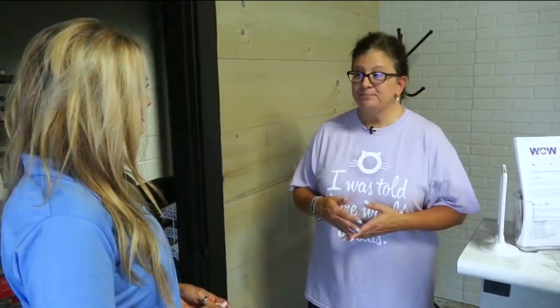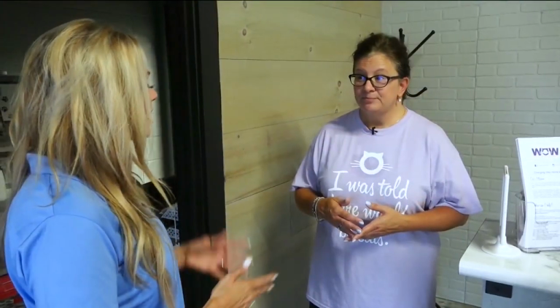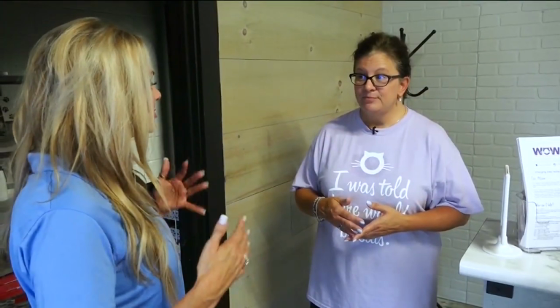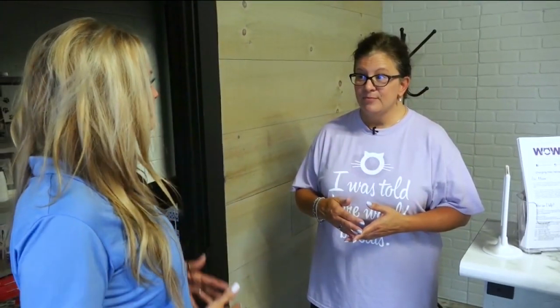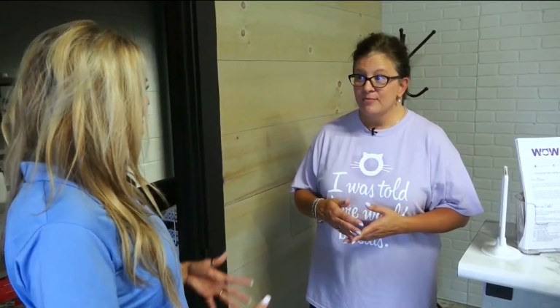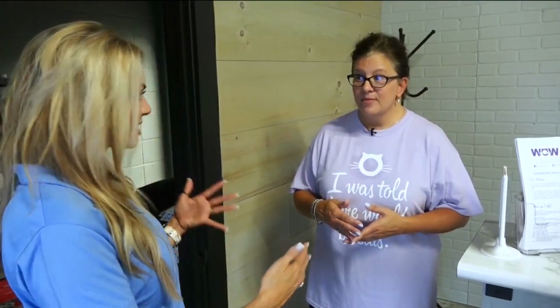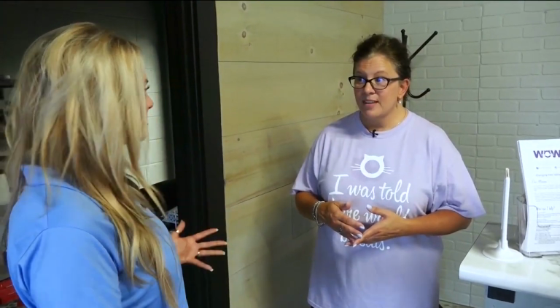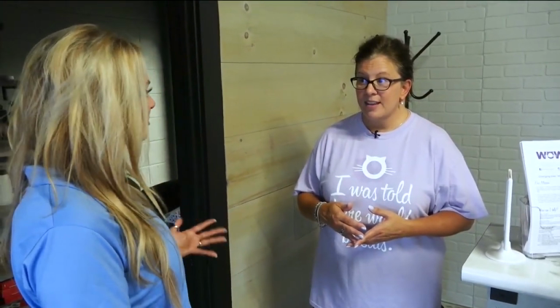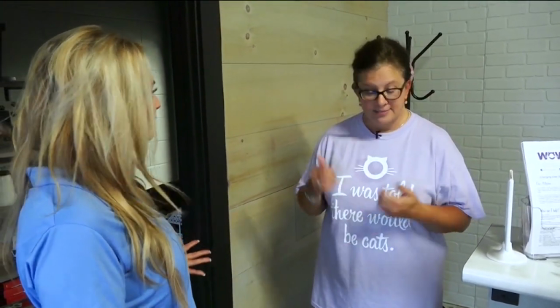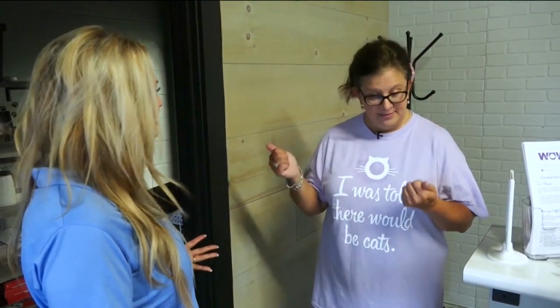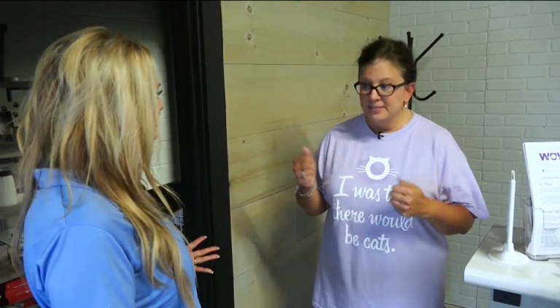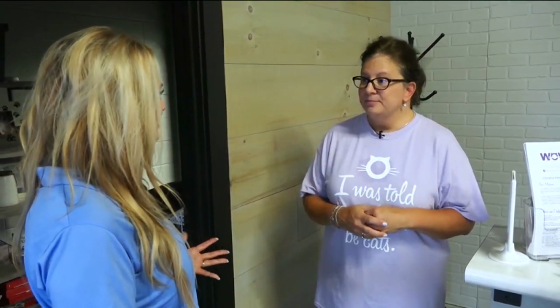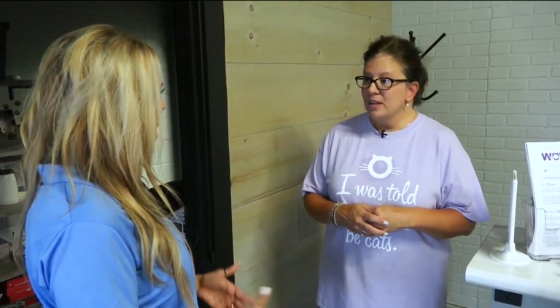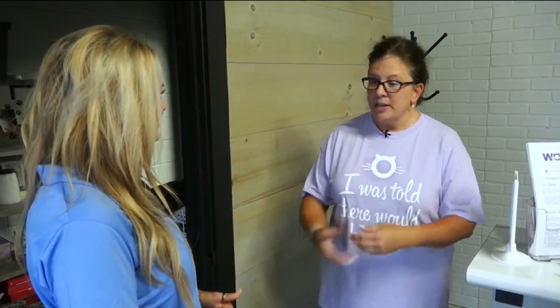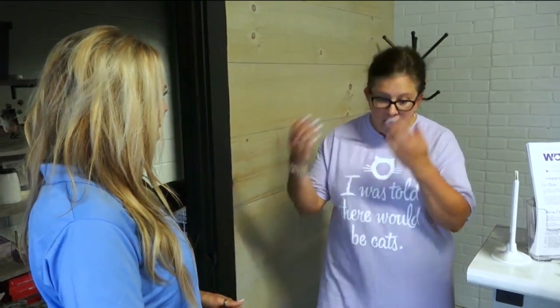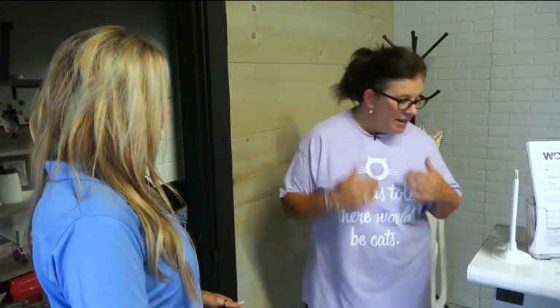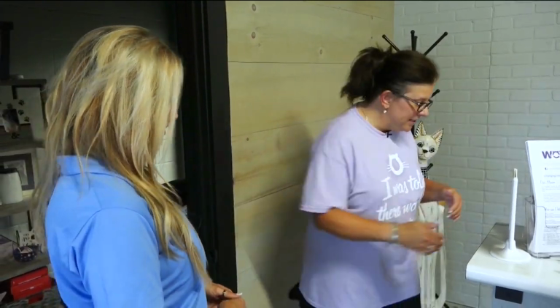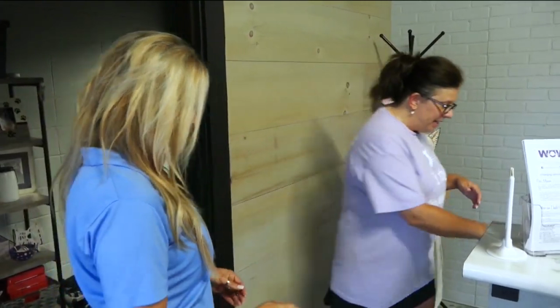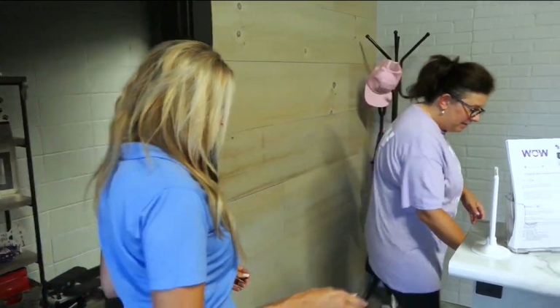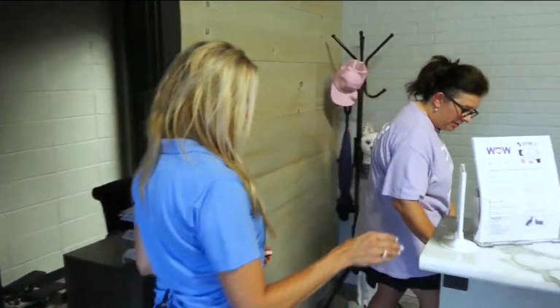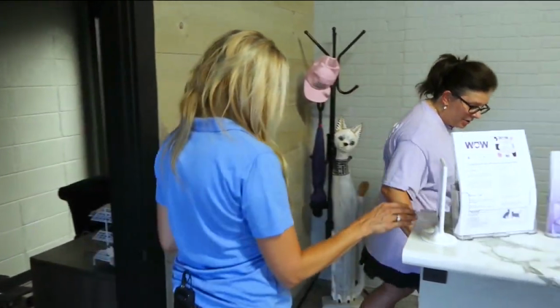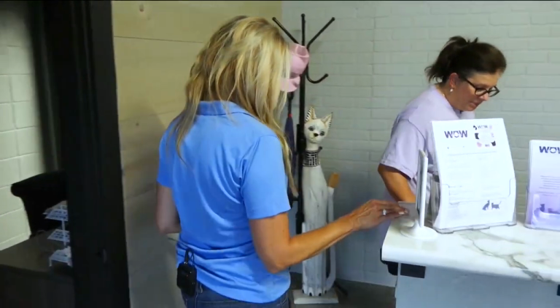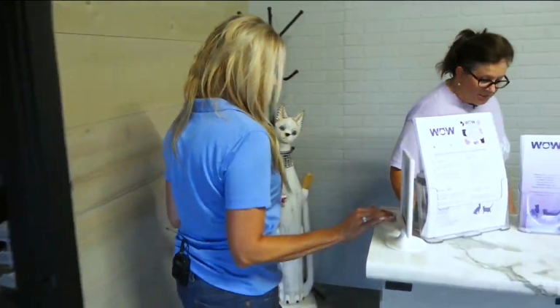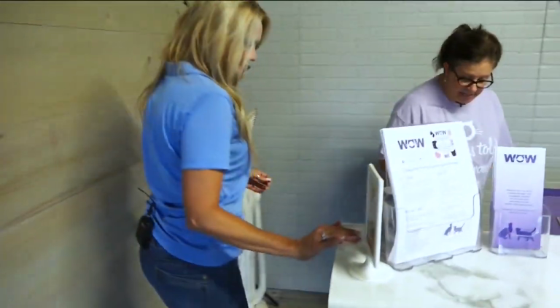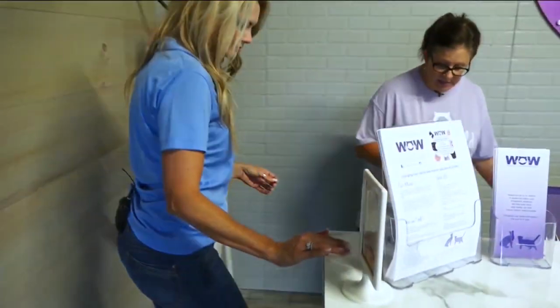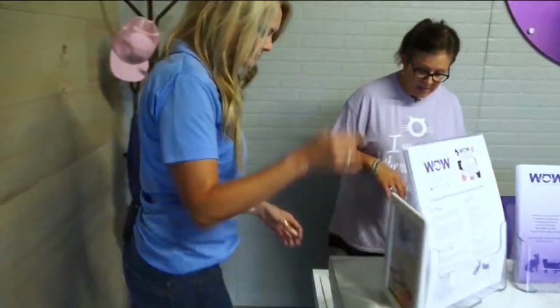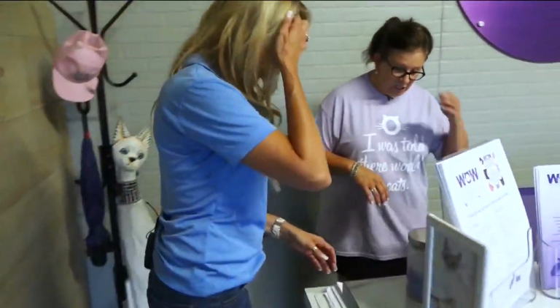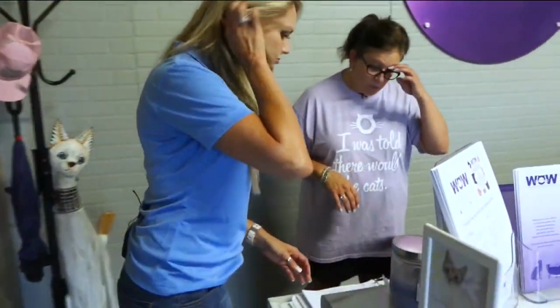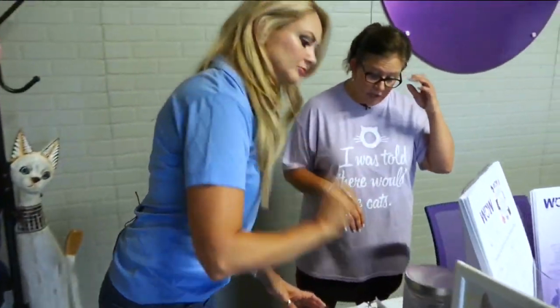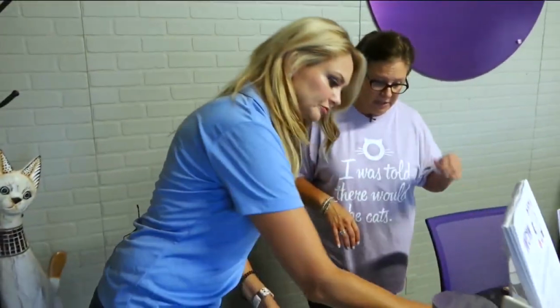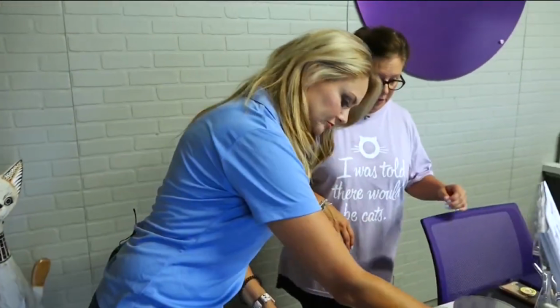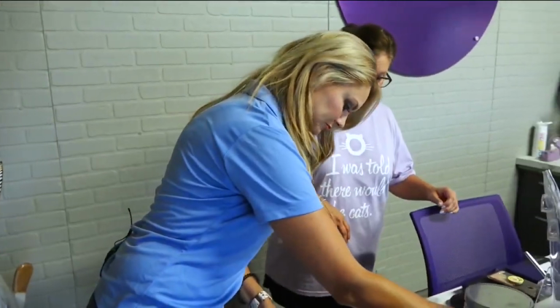Walk me through this — I'm here, I'm ready to volunteer. What do we do first? Come on in. Sign in. We always have all the volunteers sign in each morning or evening for their shift.